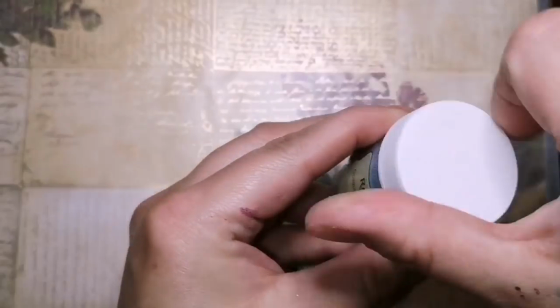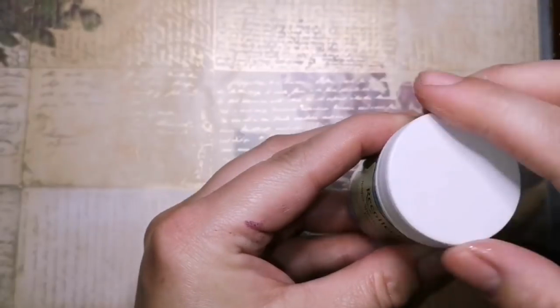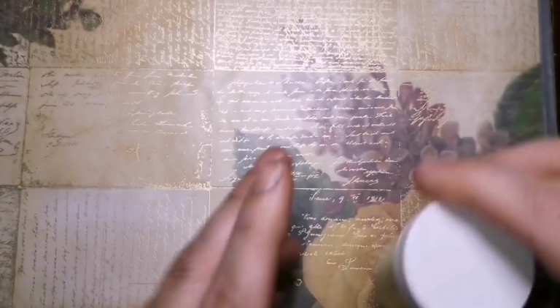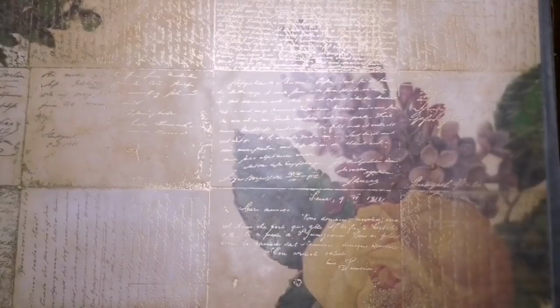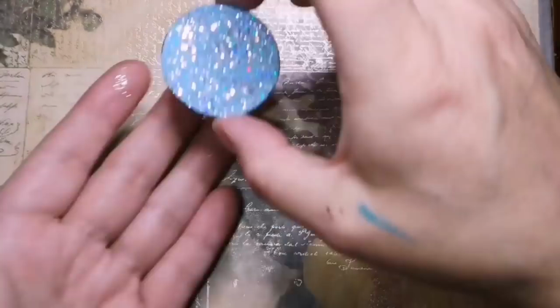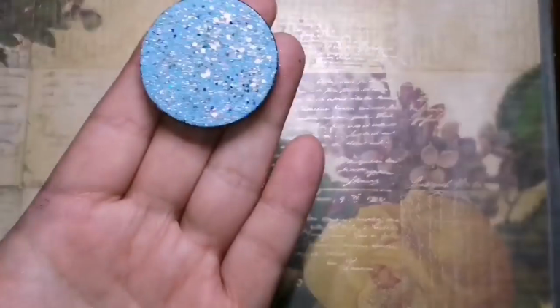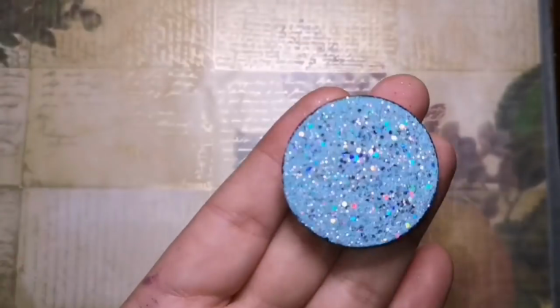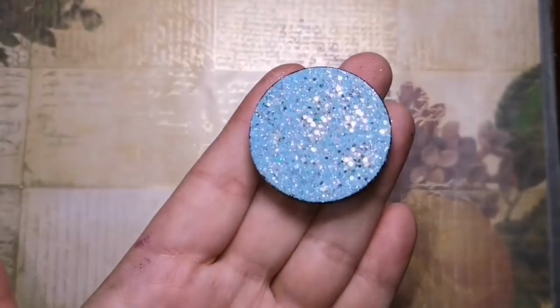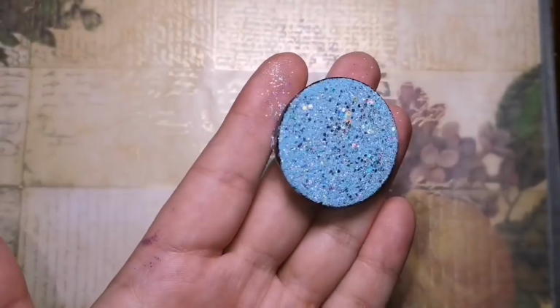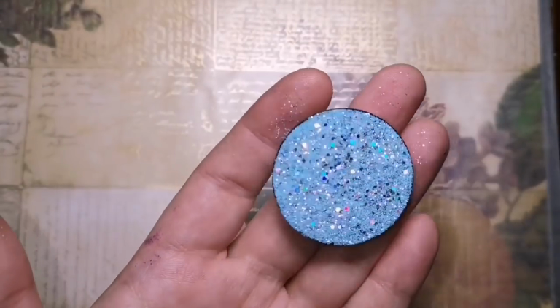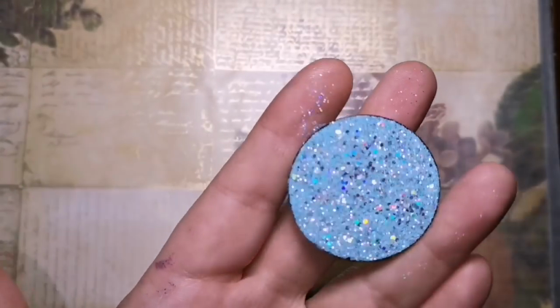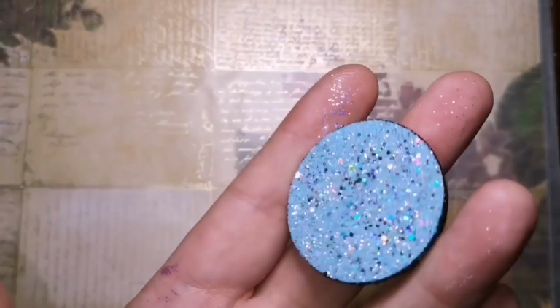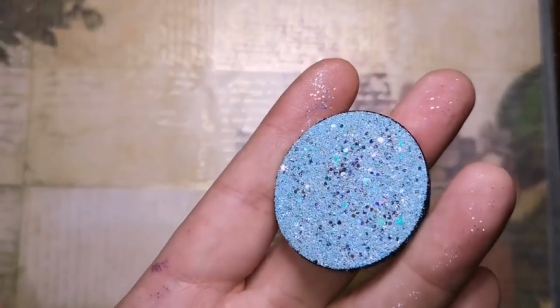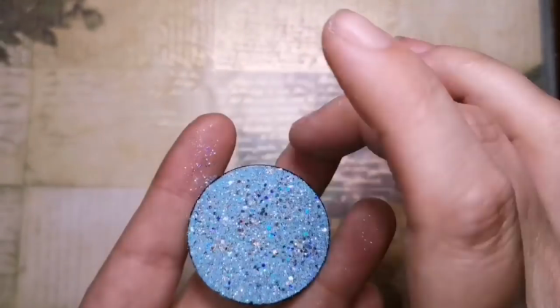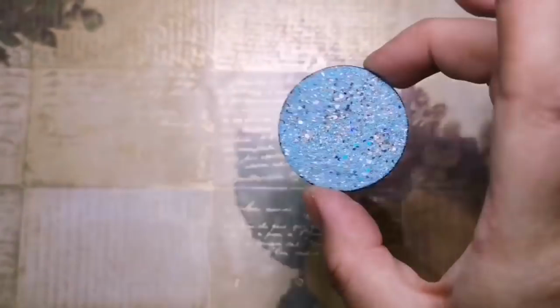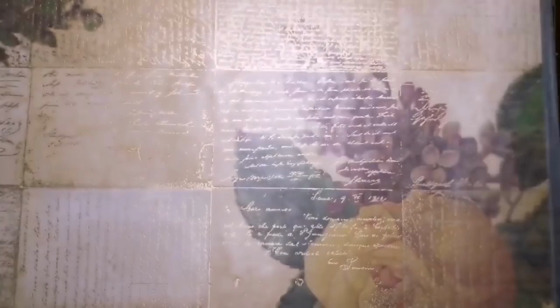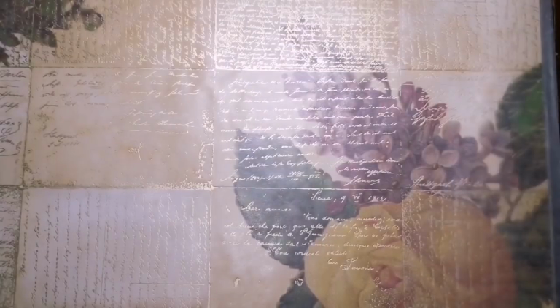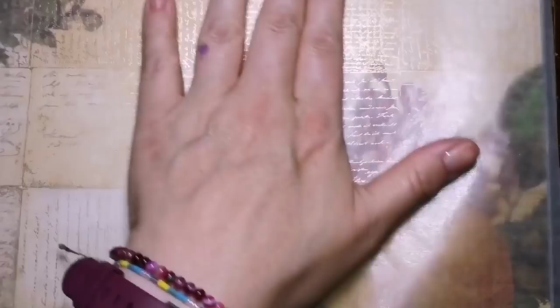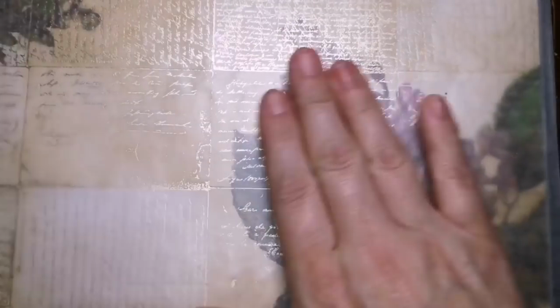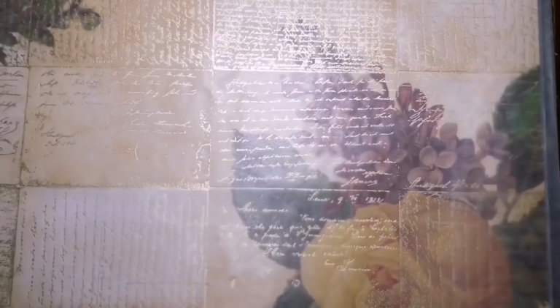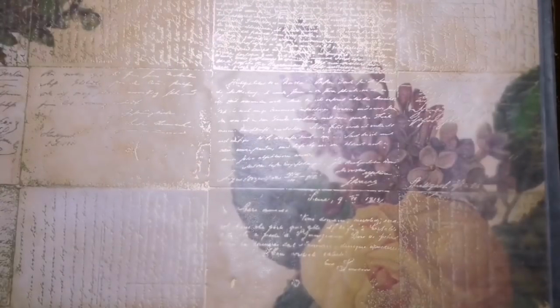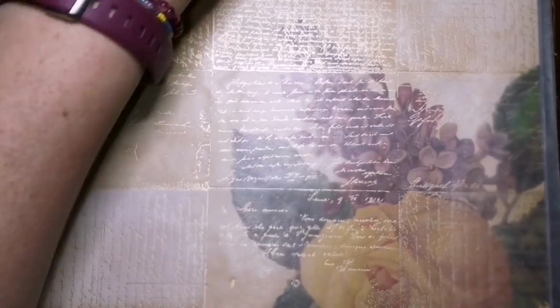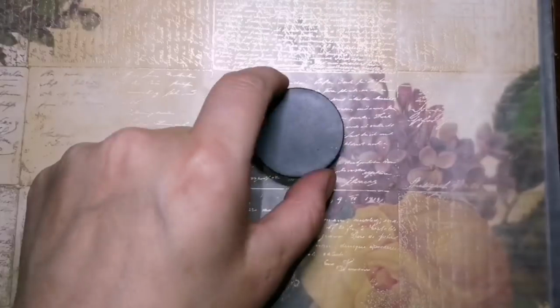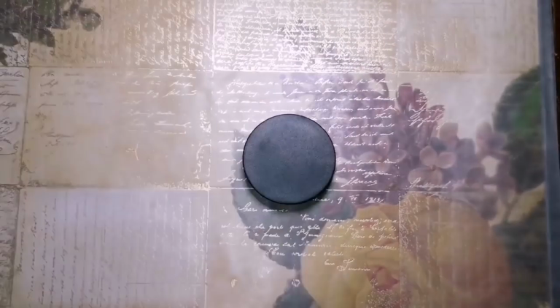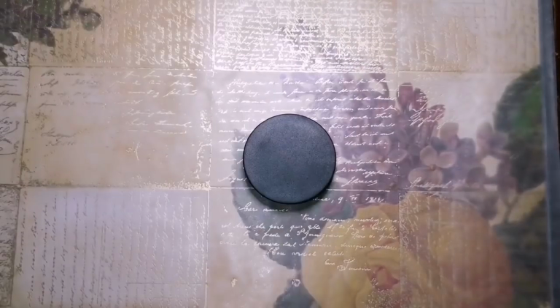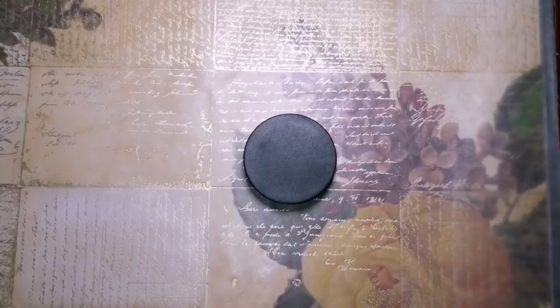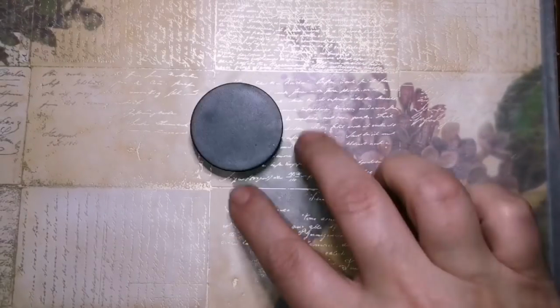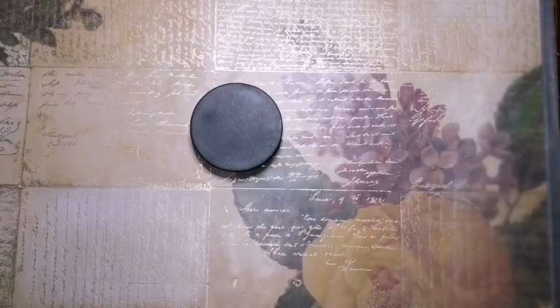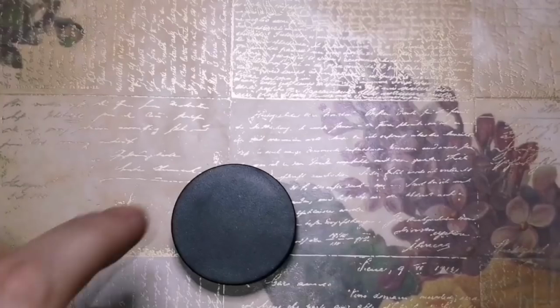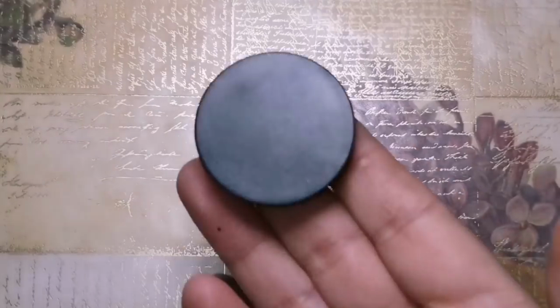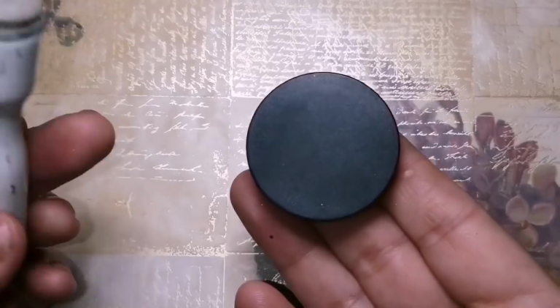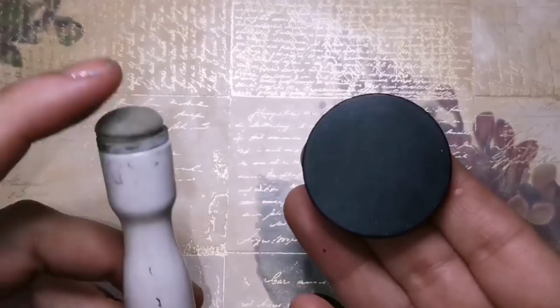I'm going to save that glitter so that it lasts me the rest of my life. I did get it at Michael's. If you are looking for glitter, I definitely suggest Joann's, Michael's, Hobby Lobby — anywhere you can buy craft supplies.